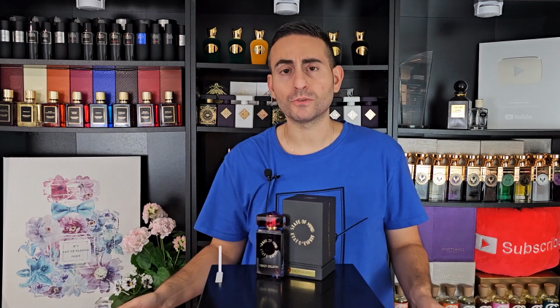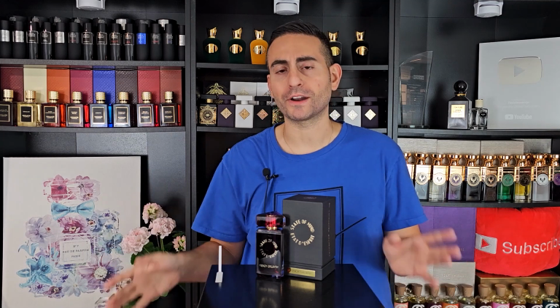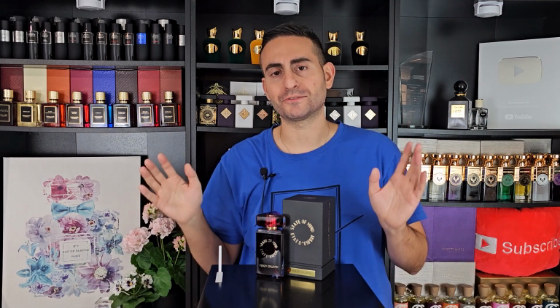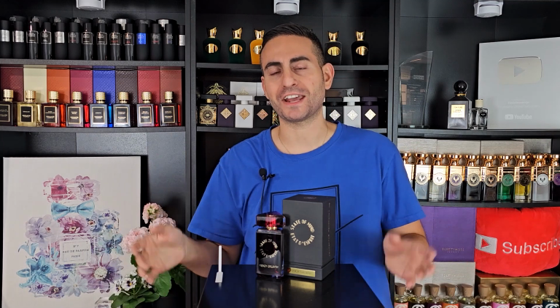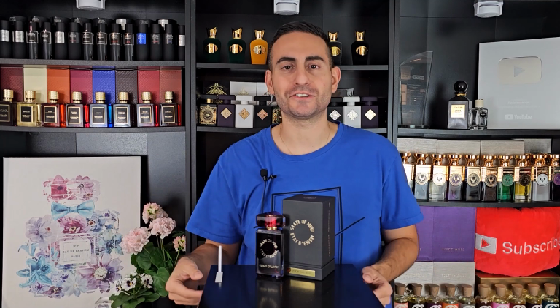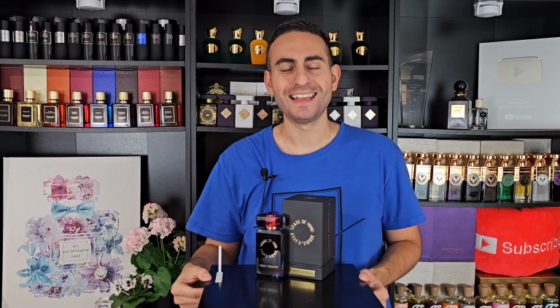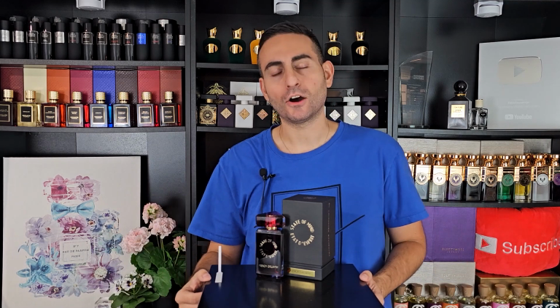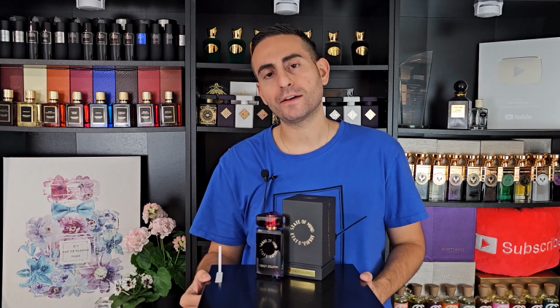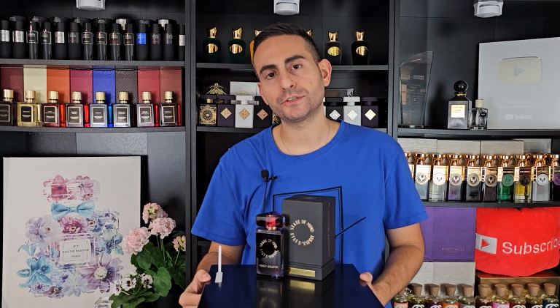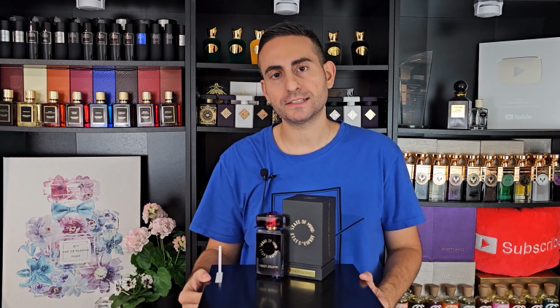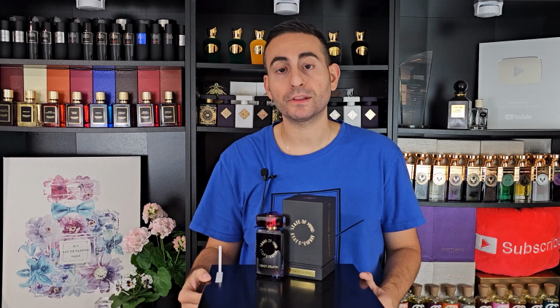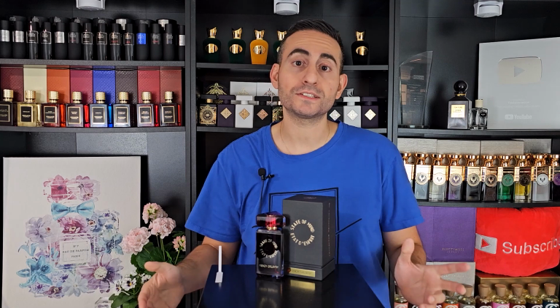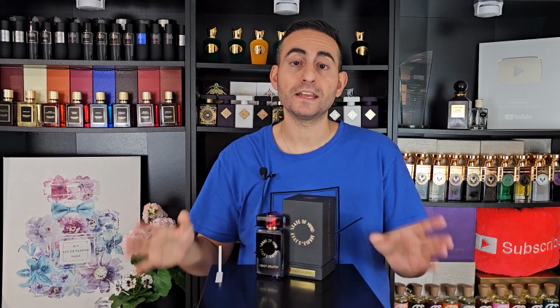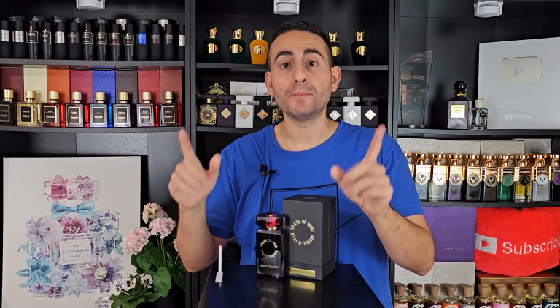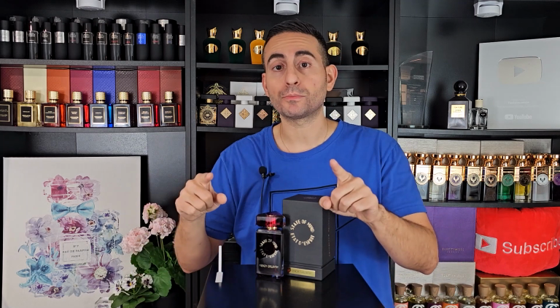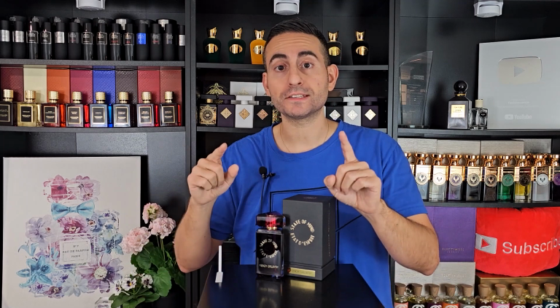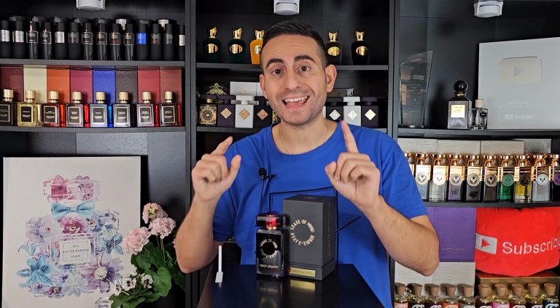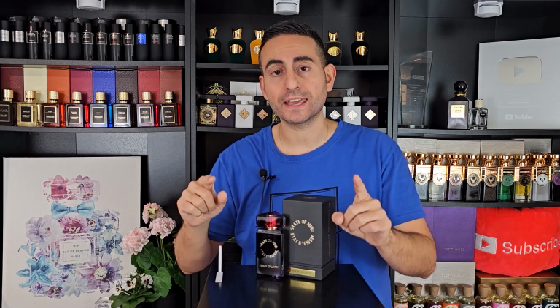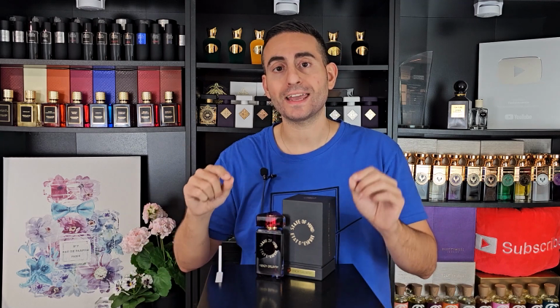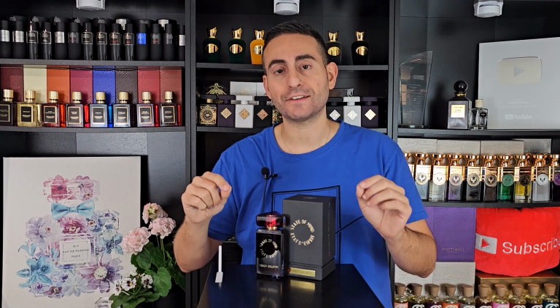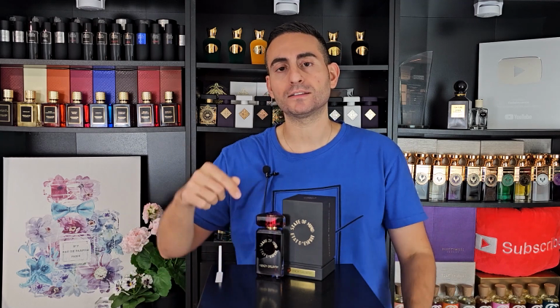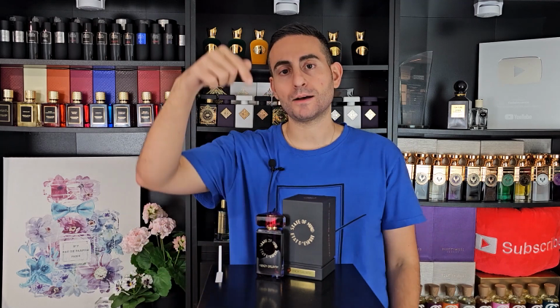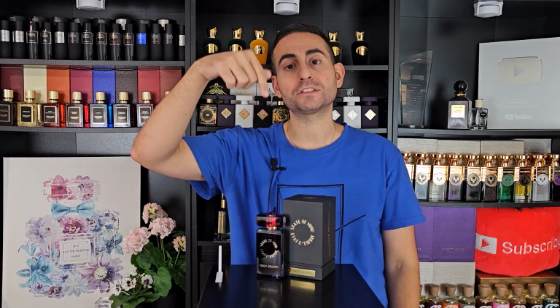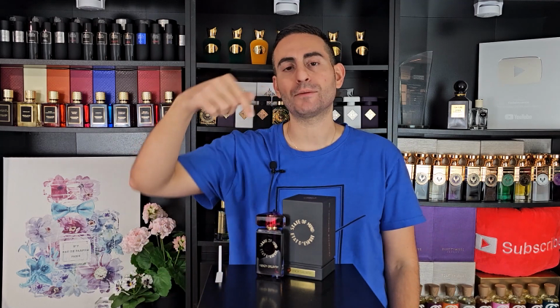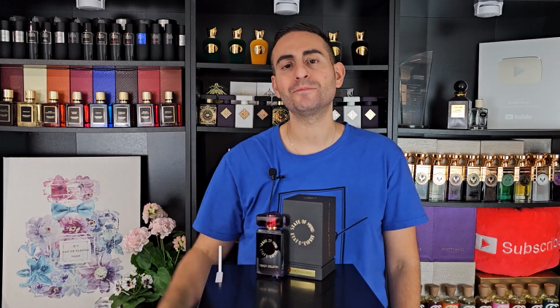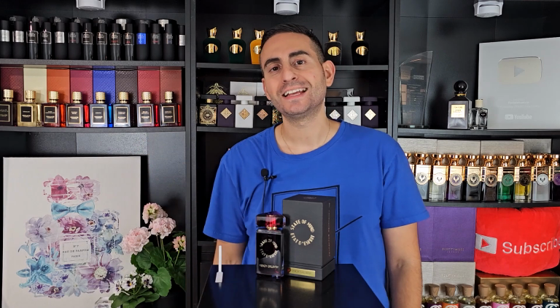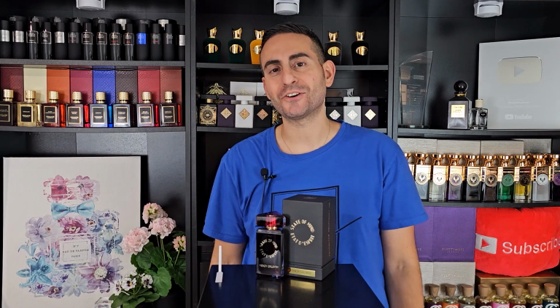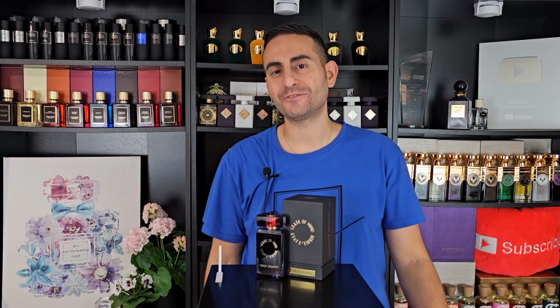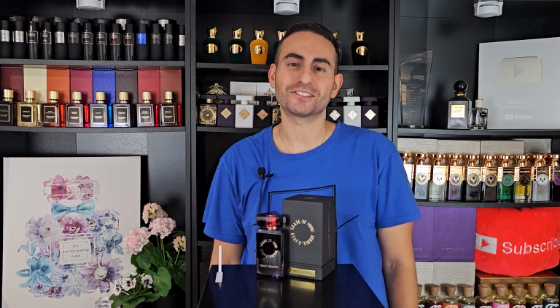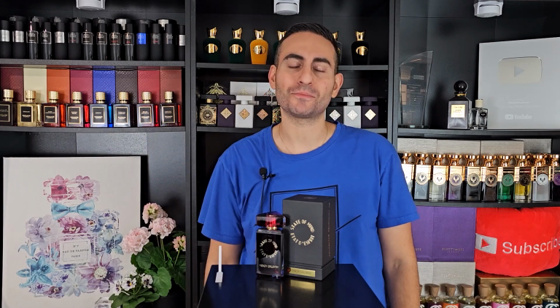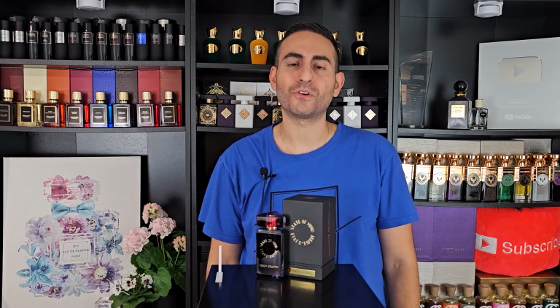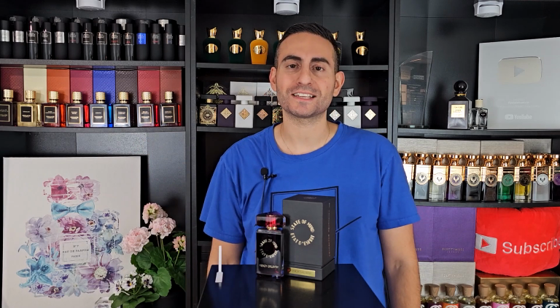Beautiful fragrance, French Gallantry. I hope you have the opportunity to sample it. And once again, make sure to participate in the giveaway at Cephalobon.com — first link down below. Let's go ahead and finish things off with my overall assessment.